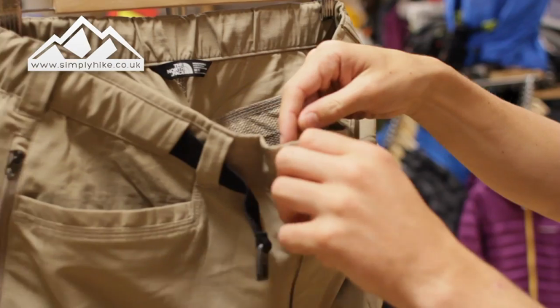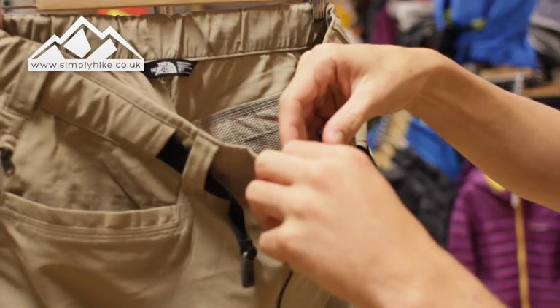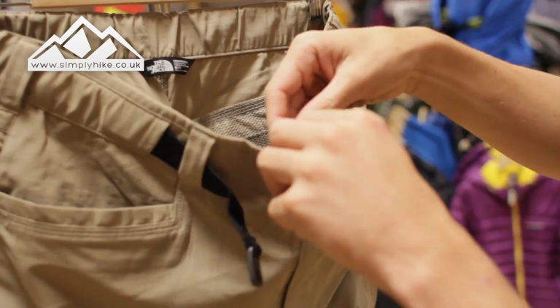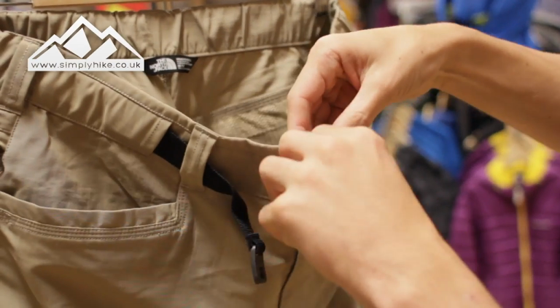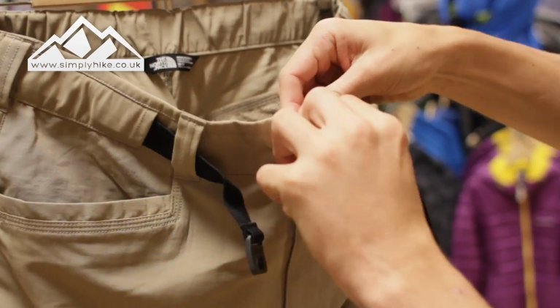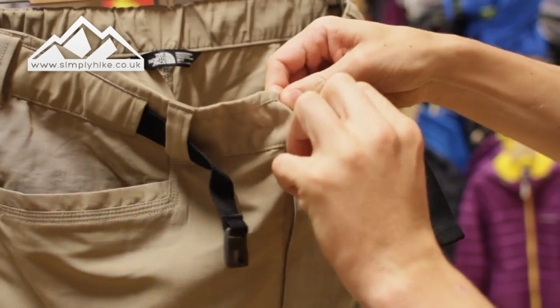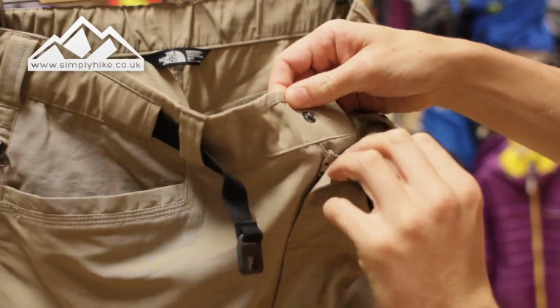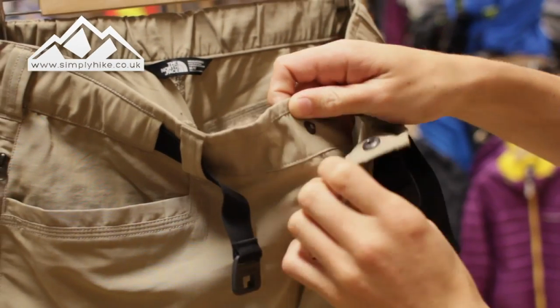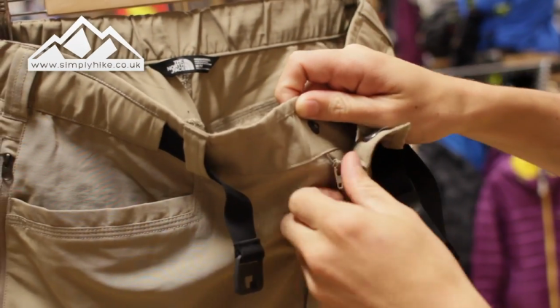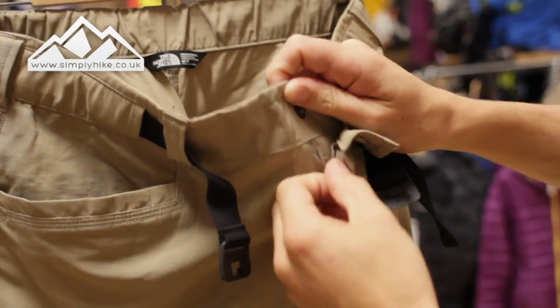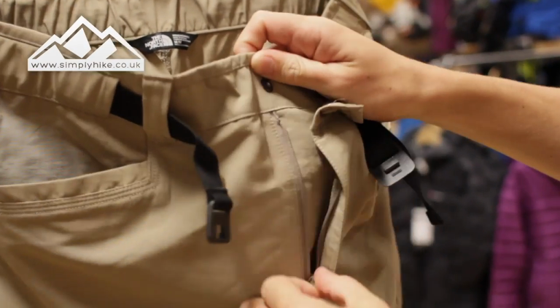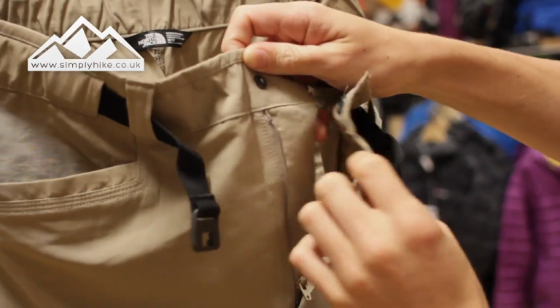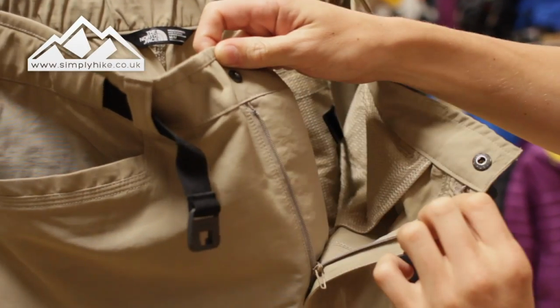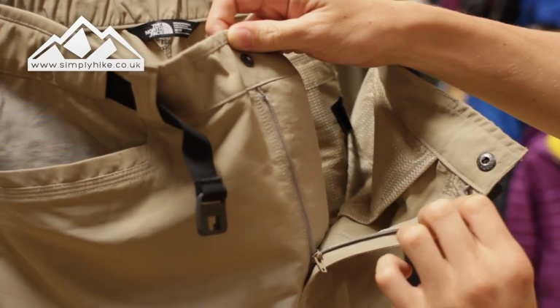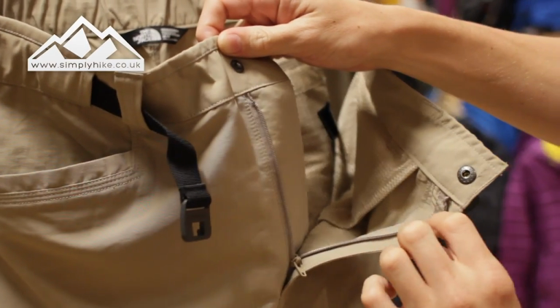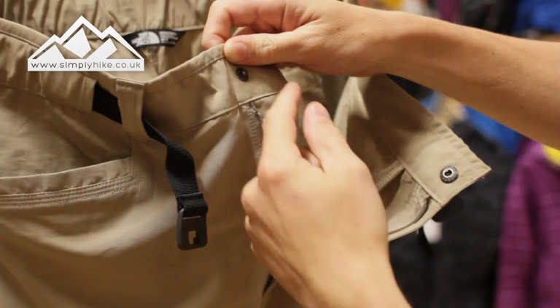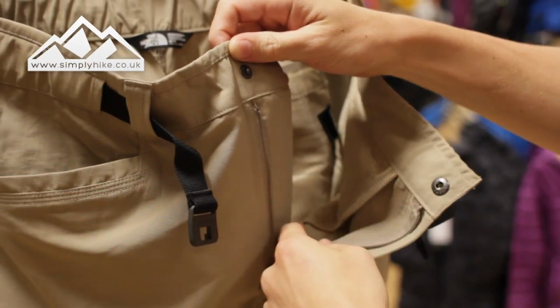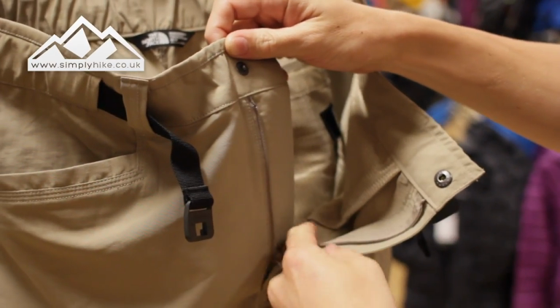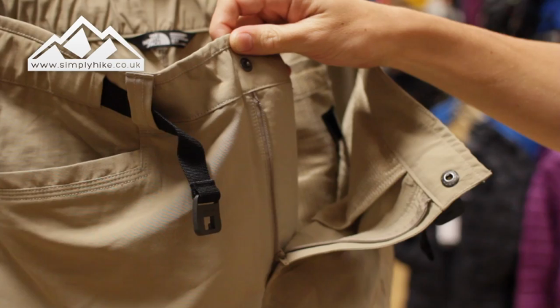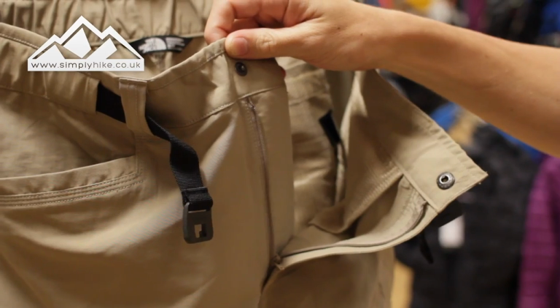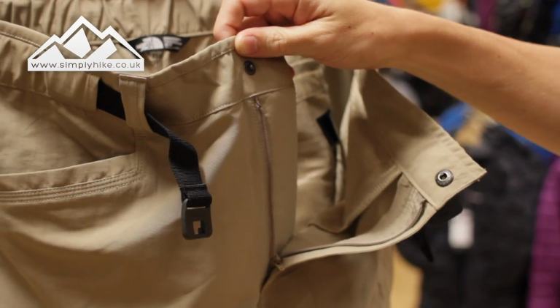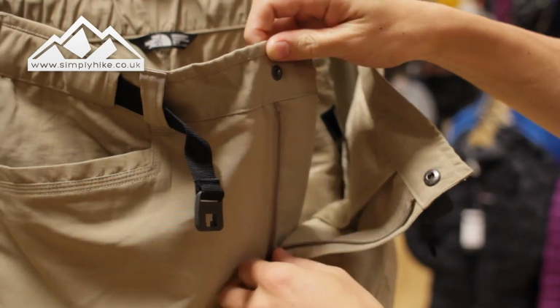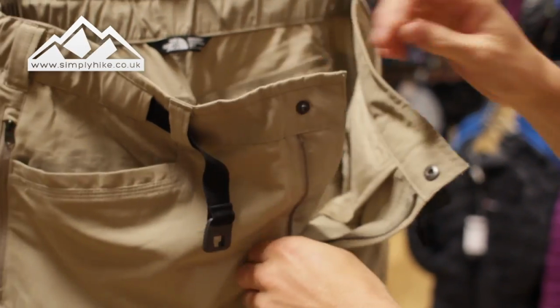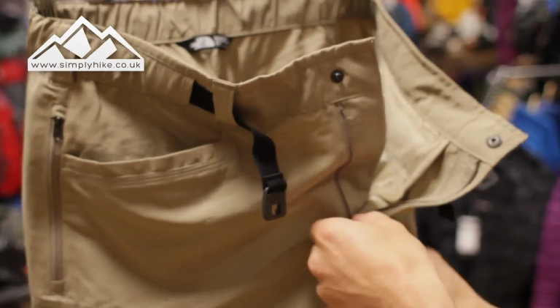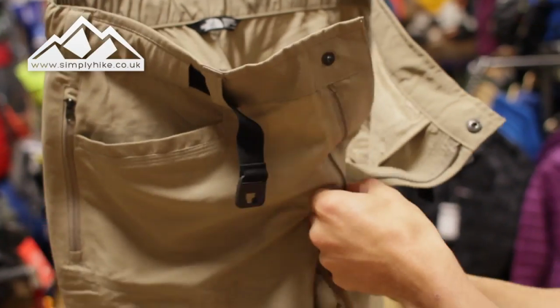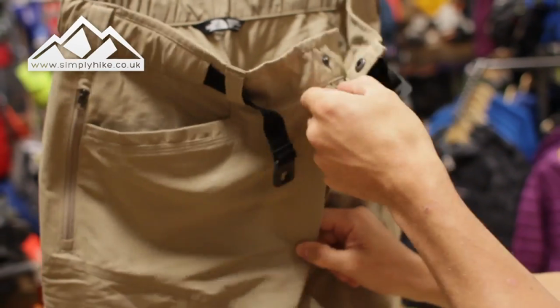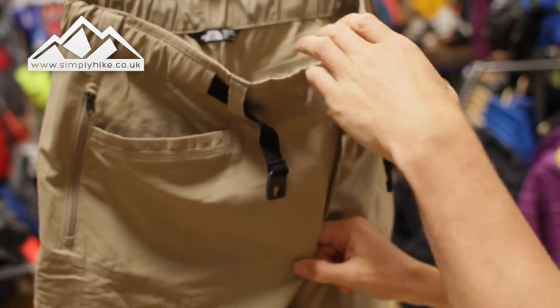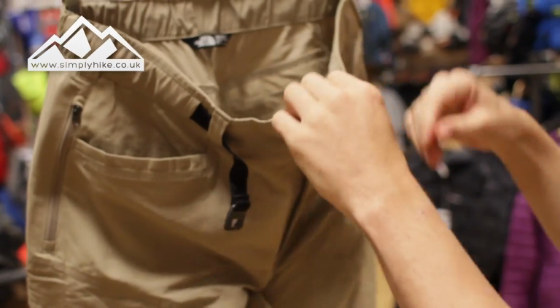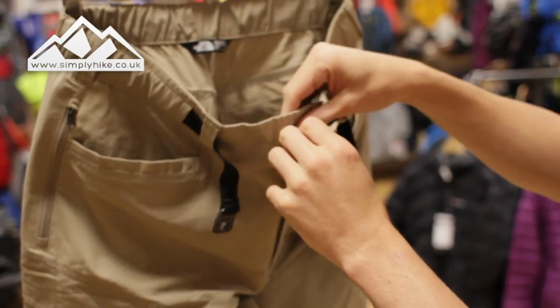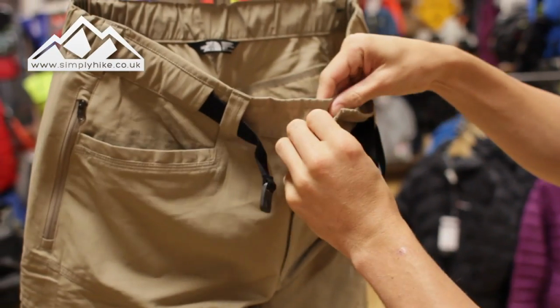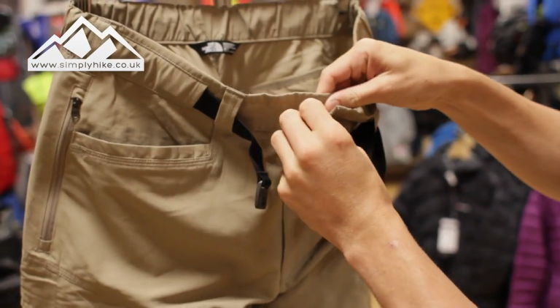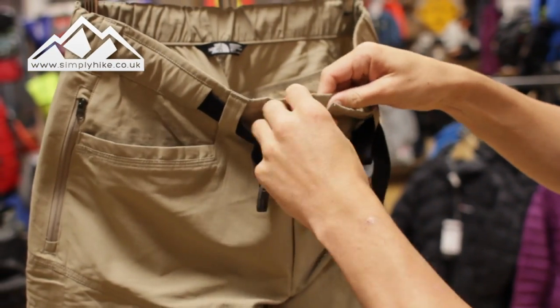On the front here you've got your traditional popper as well as a wide open flap and an additional zip on there. Nice and easy glide system.